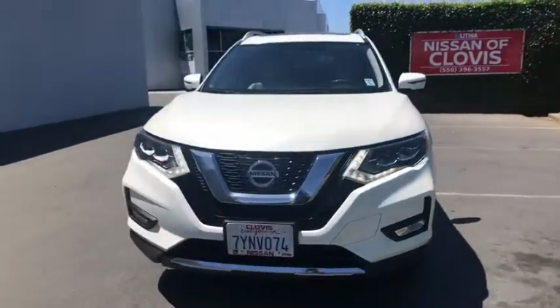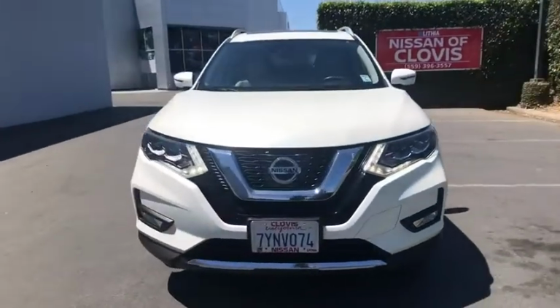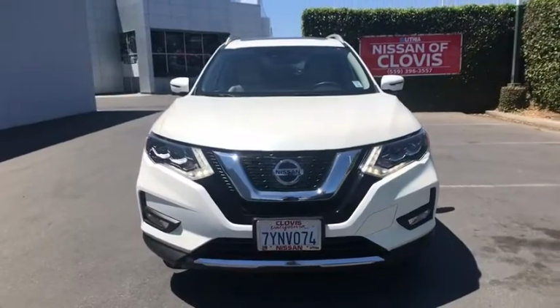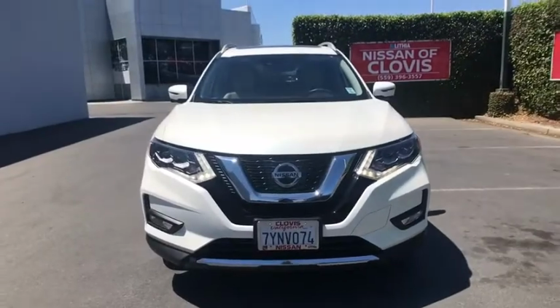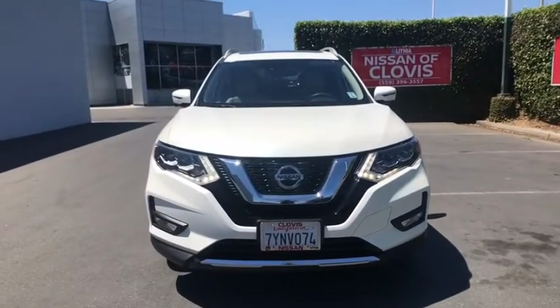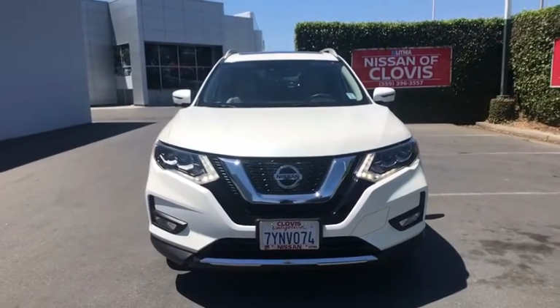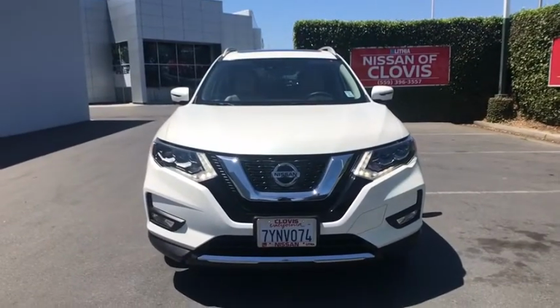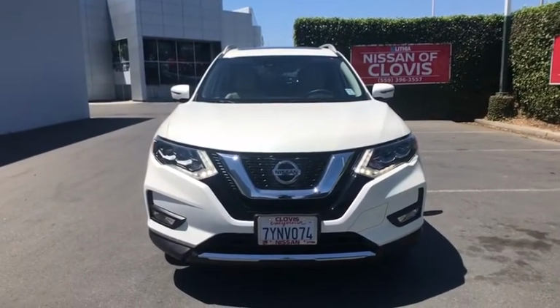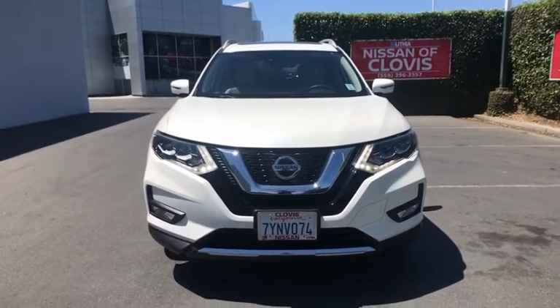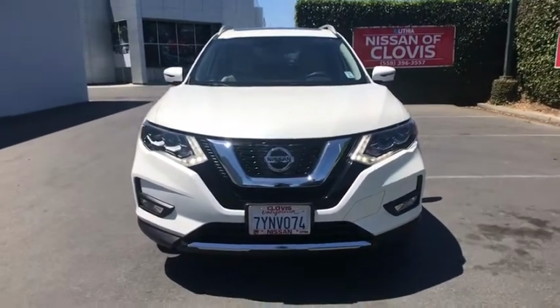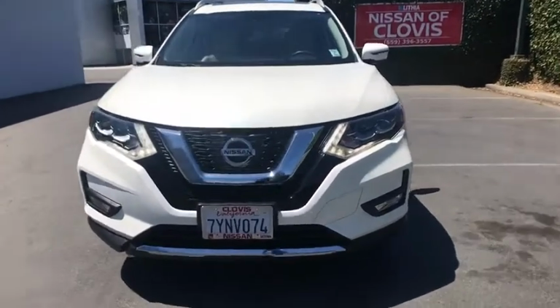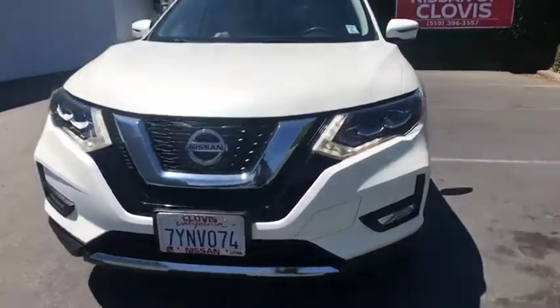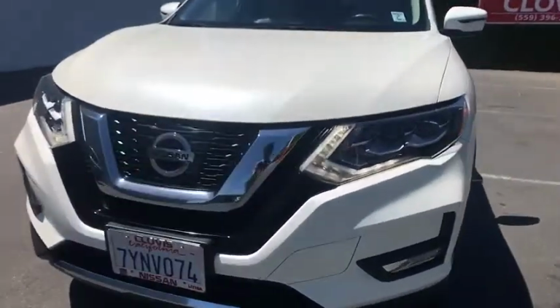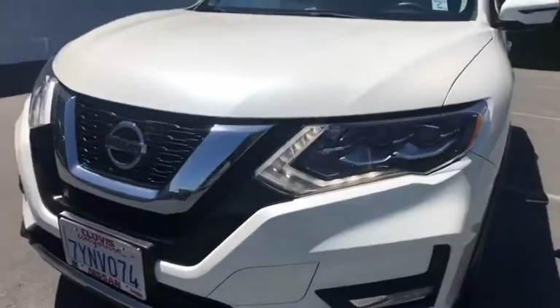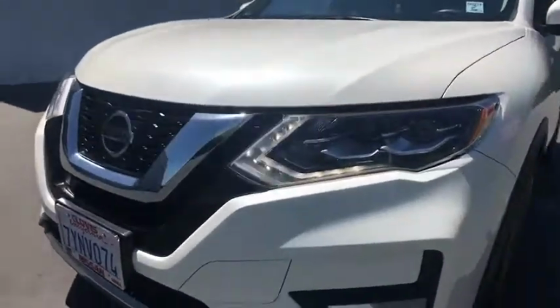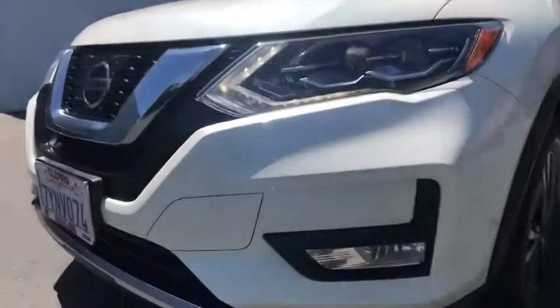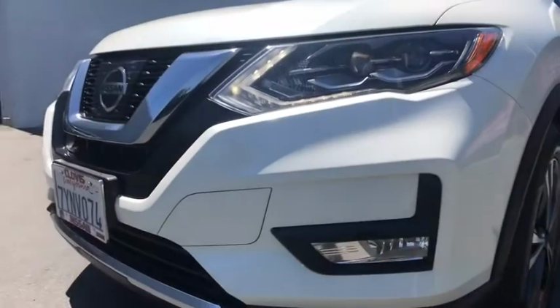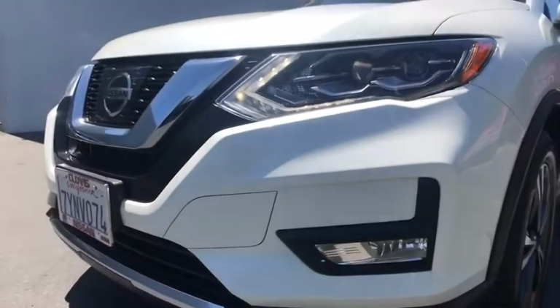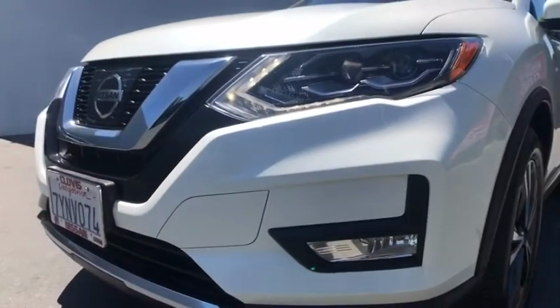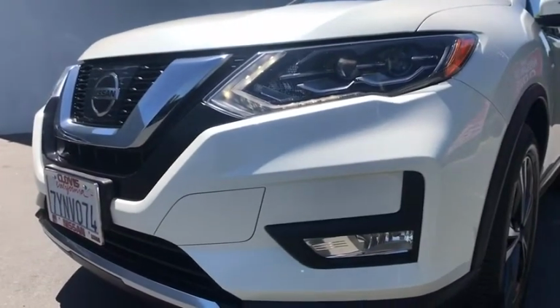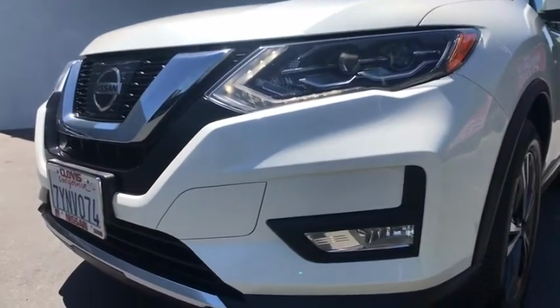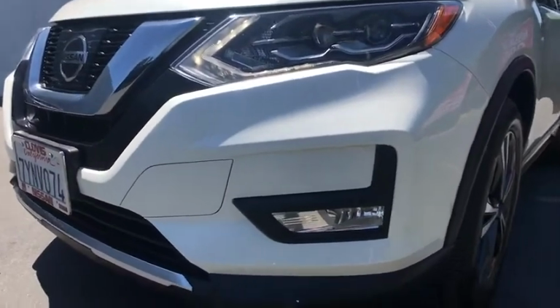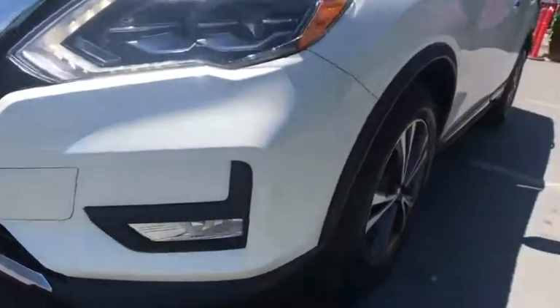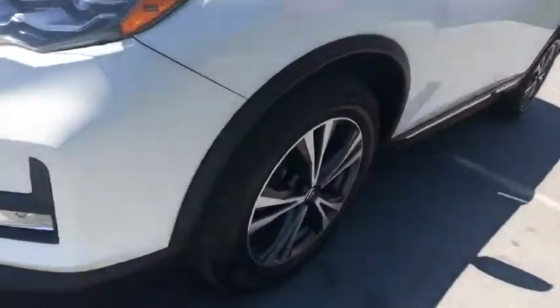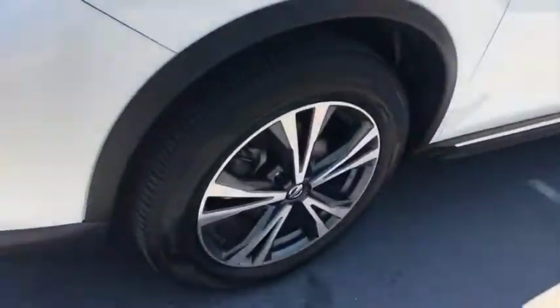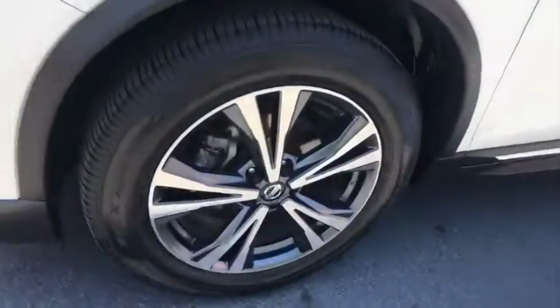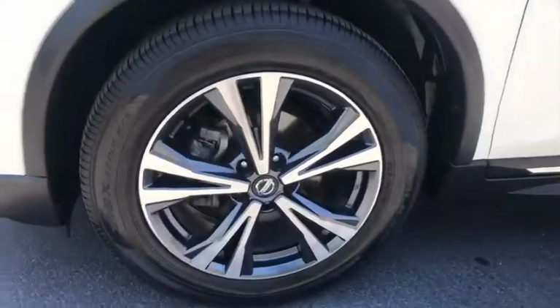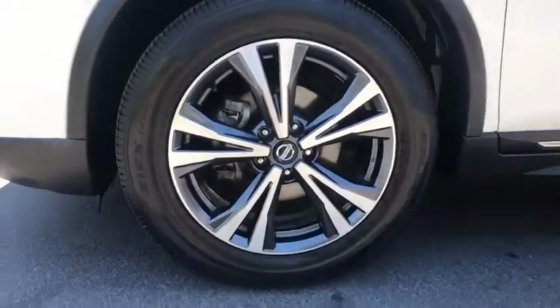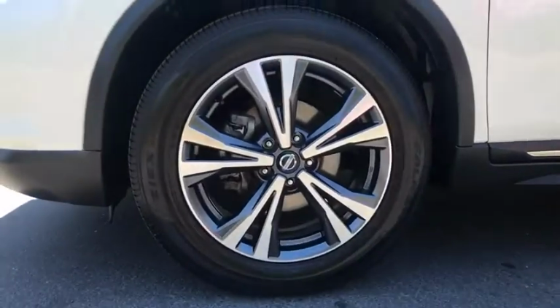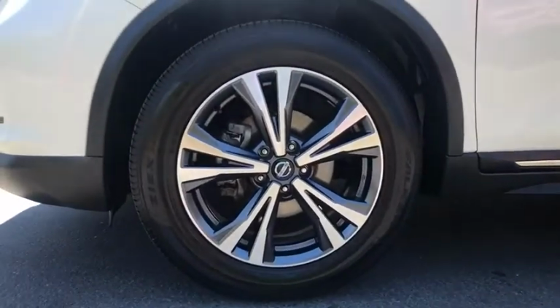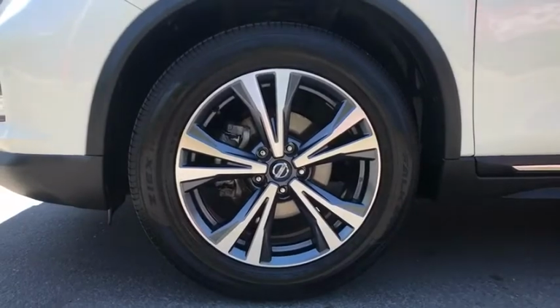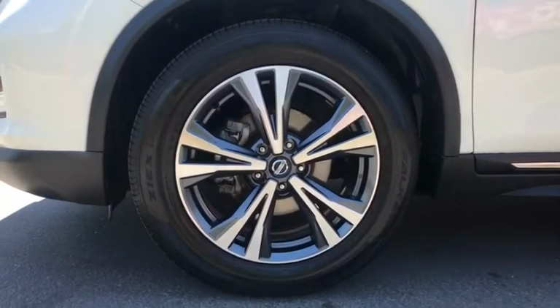ABS four-wheel, aluminum wheels, four-wheel disc brakes, auto-off headlights, front-wheel drive, rear defrost, AM-FM stereo radio, premium sound system, universal garage door opener.